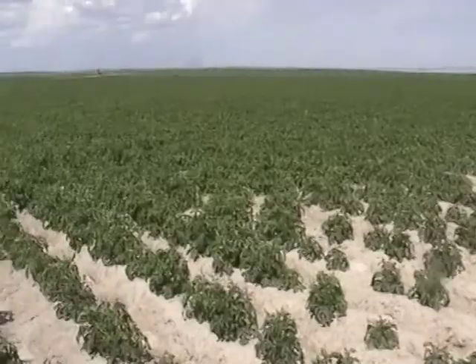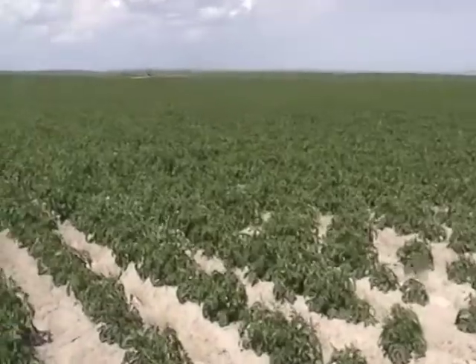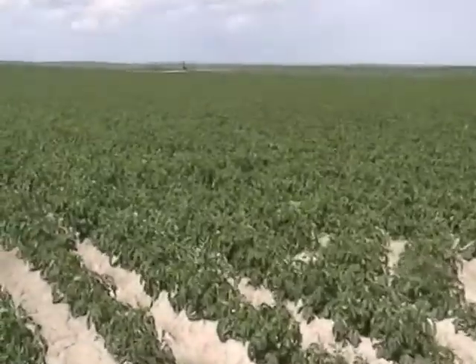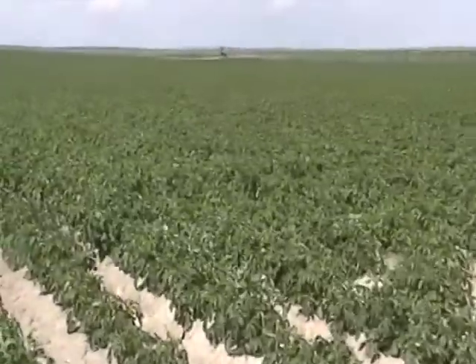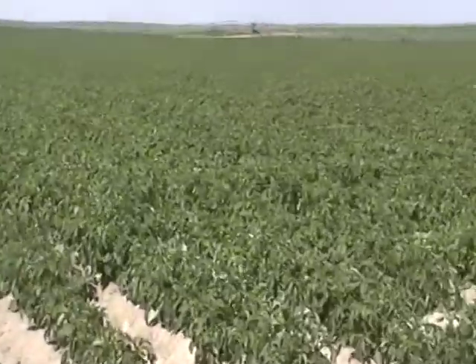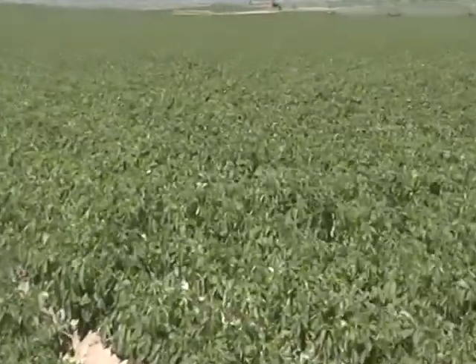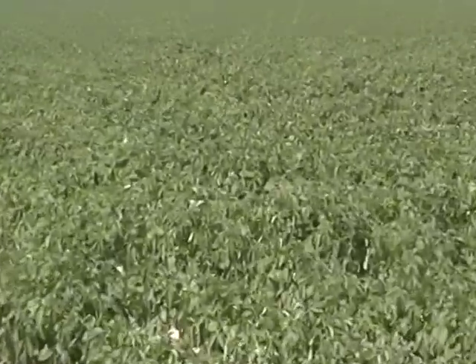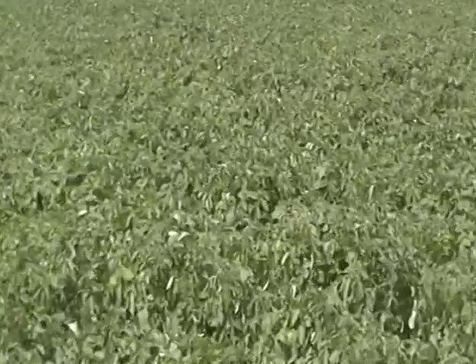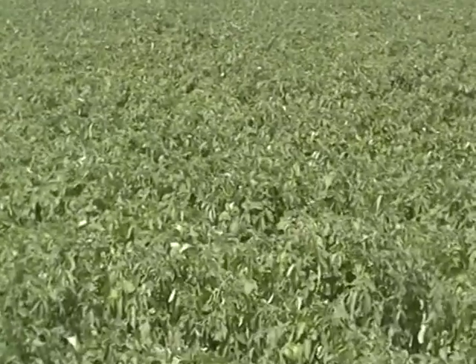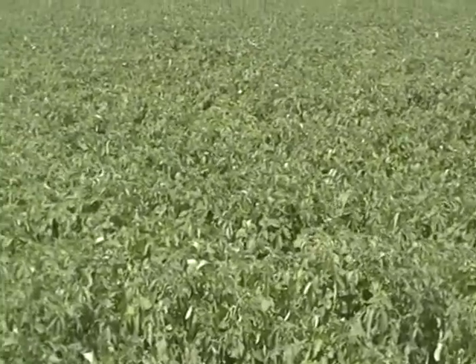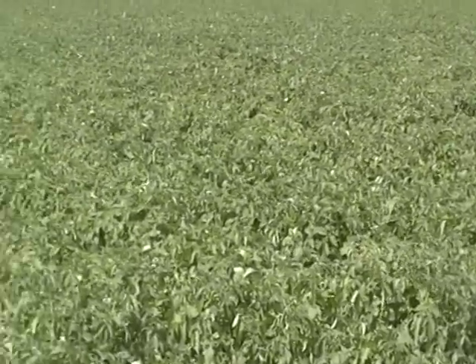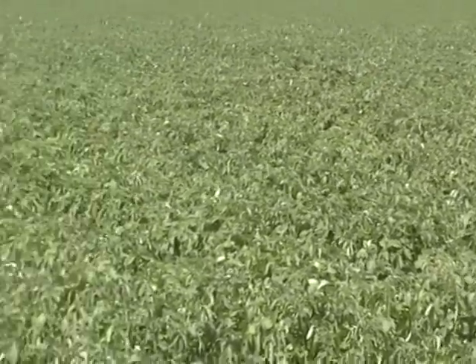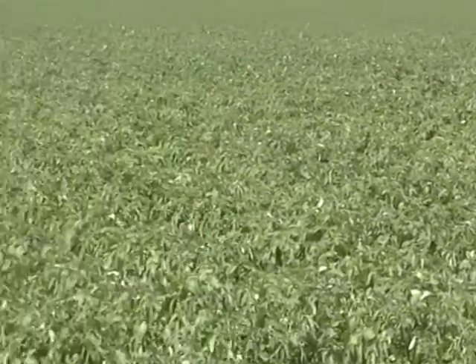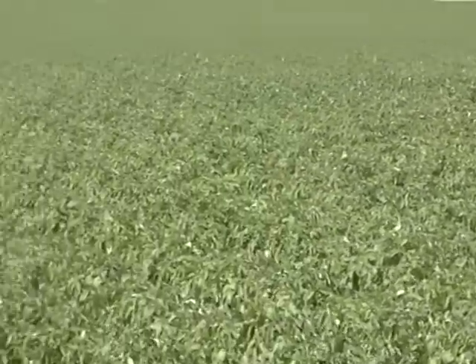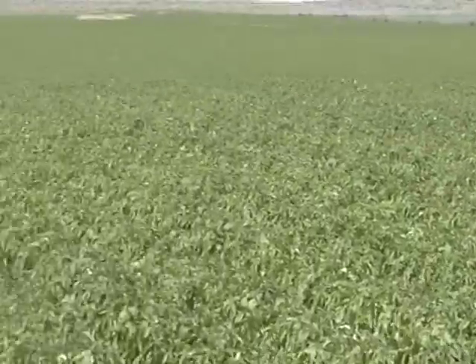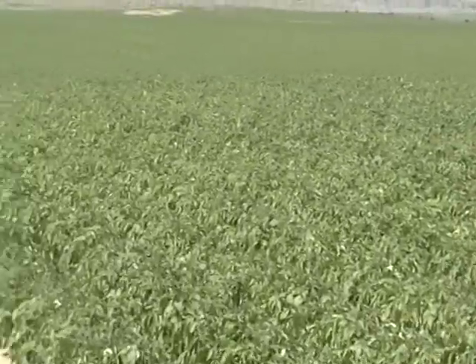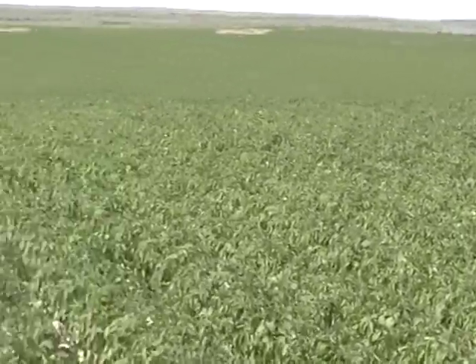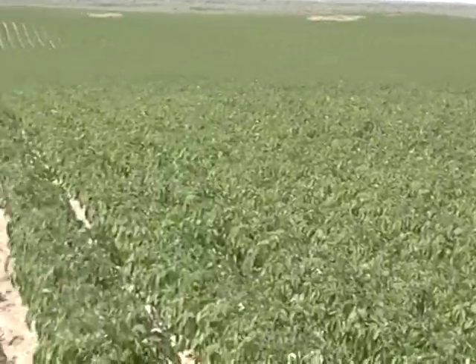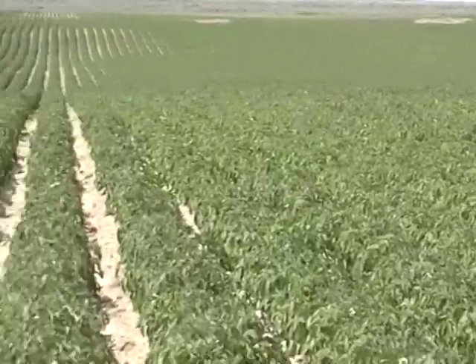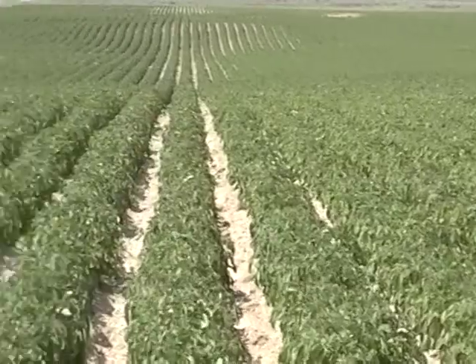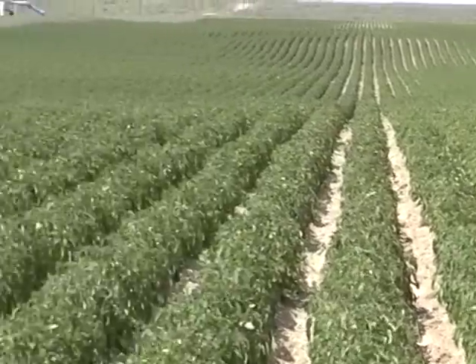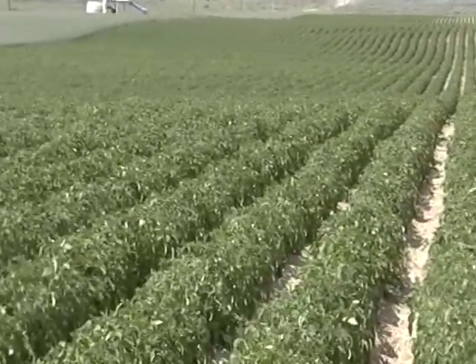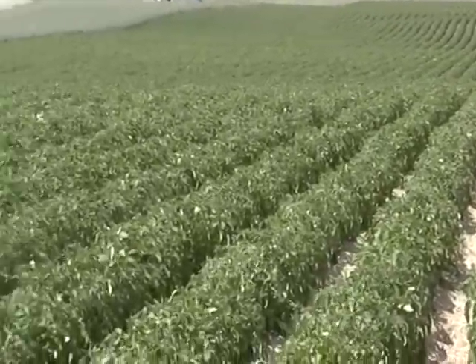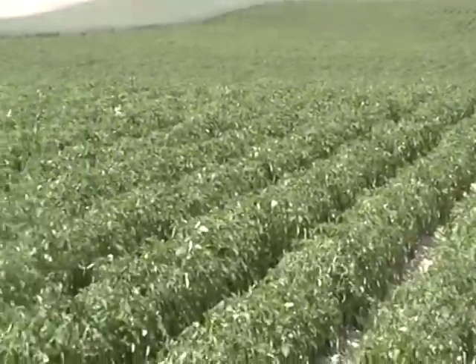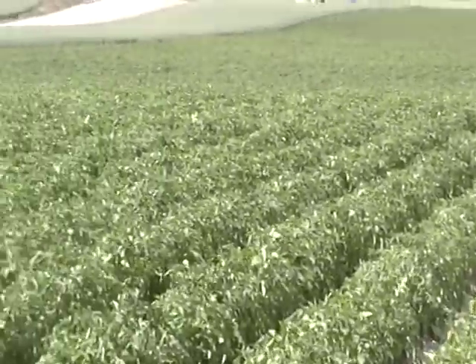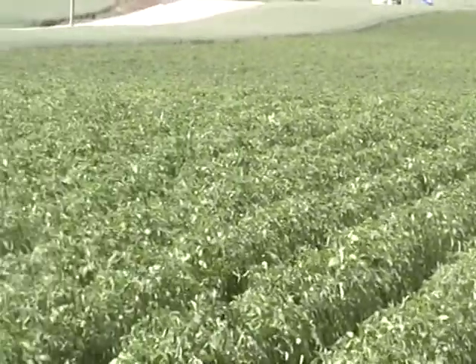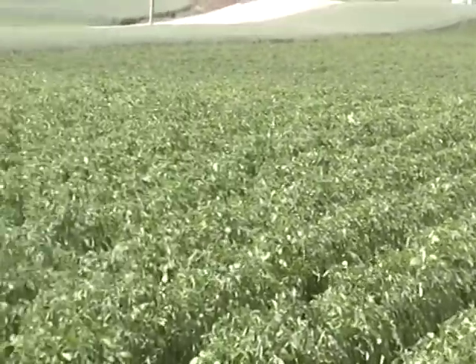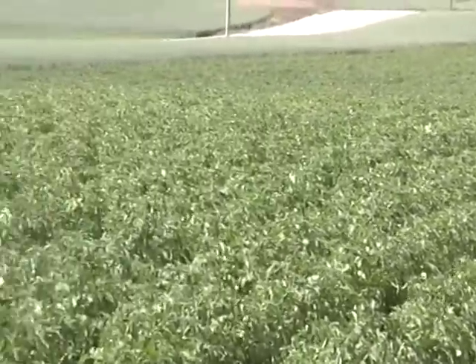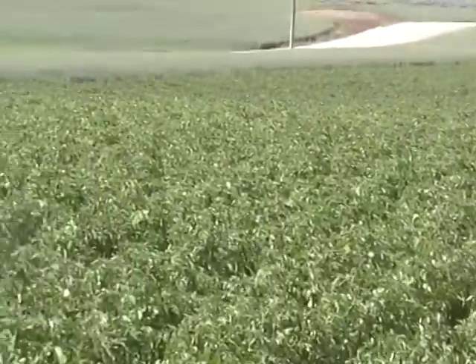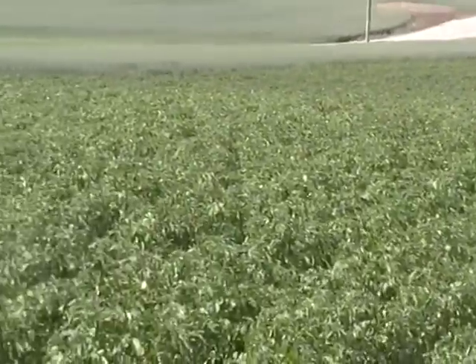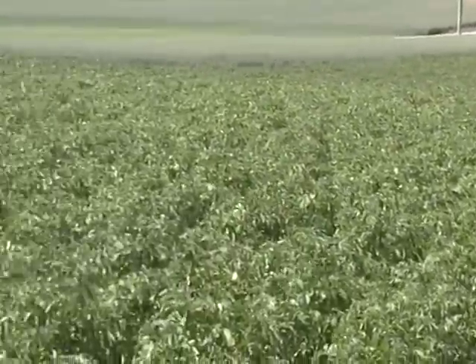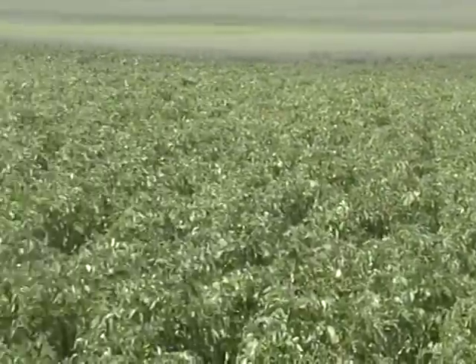These potatoes will be harvested later this fall, put into bulk storage facilities, where they will then be kept until they're ready to be packed later in the season.